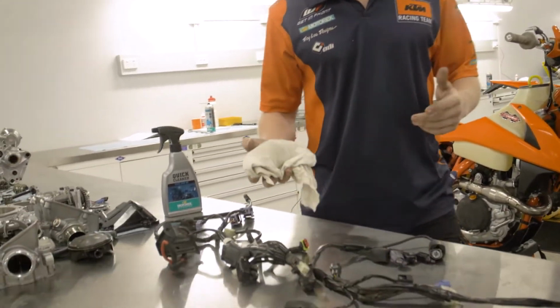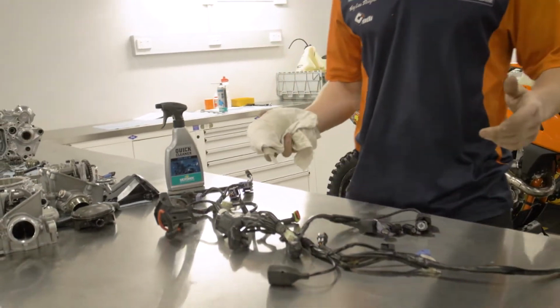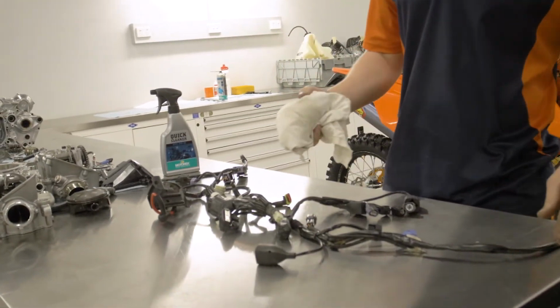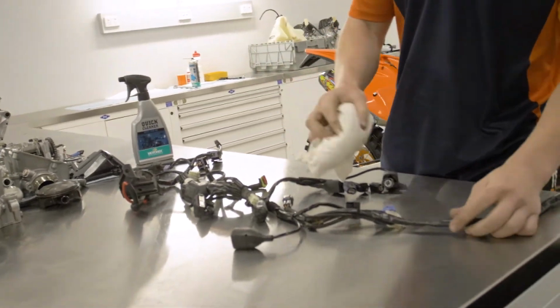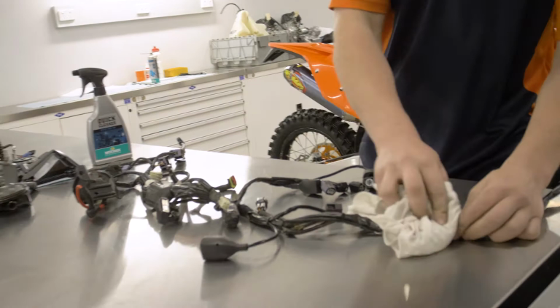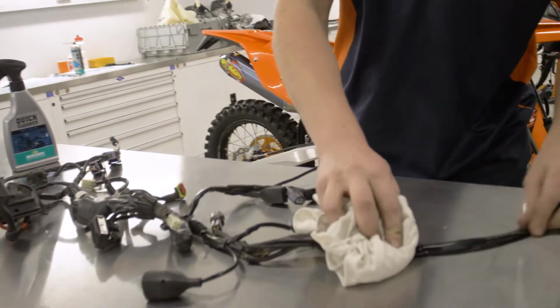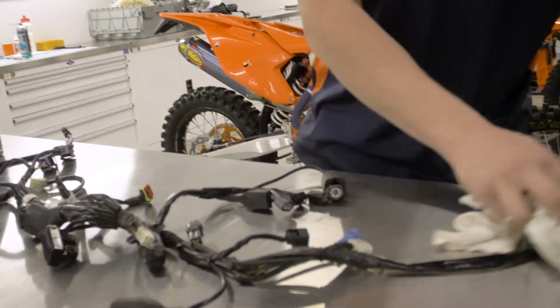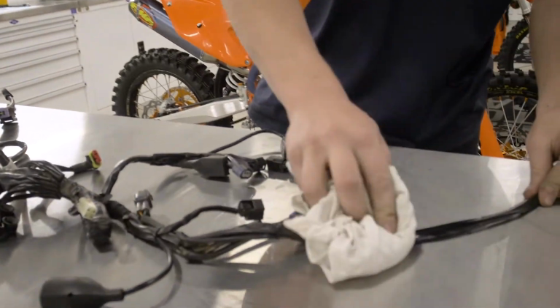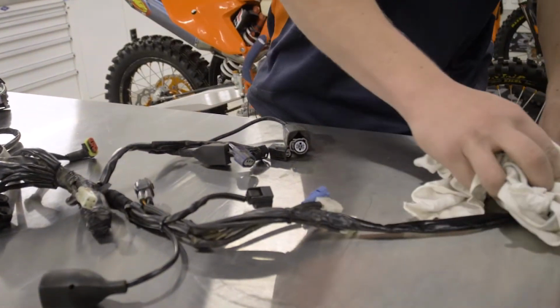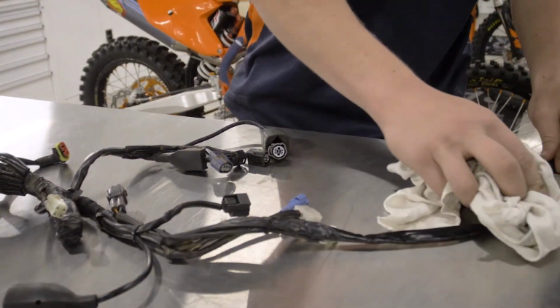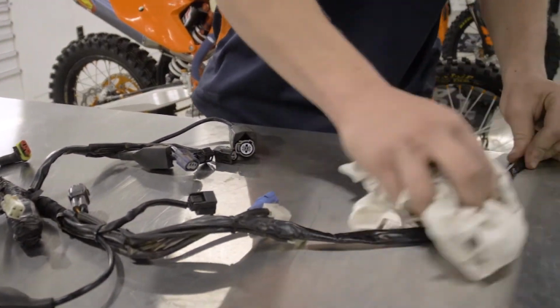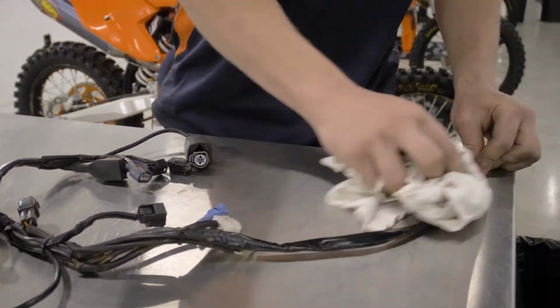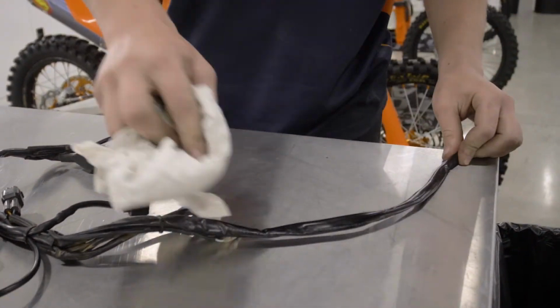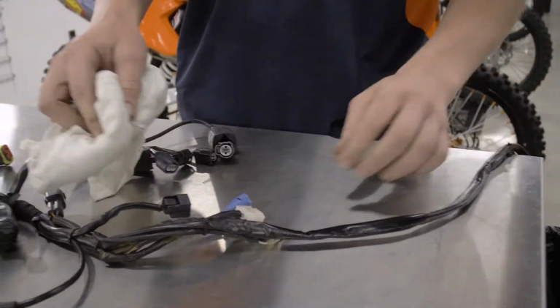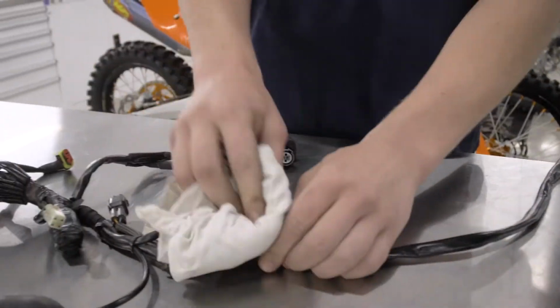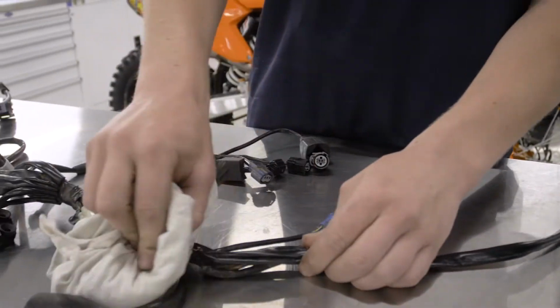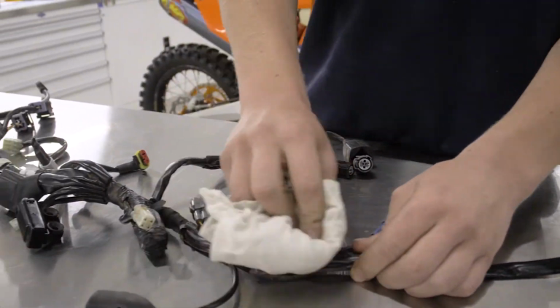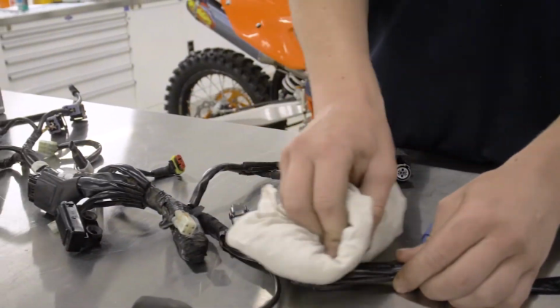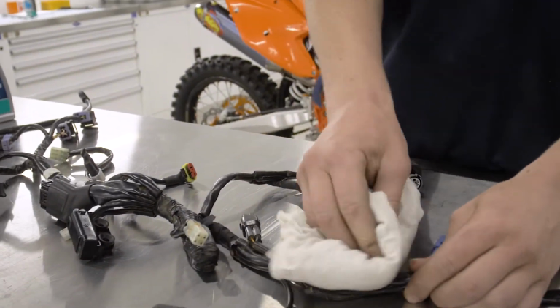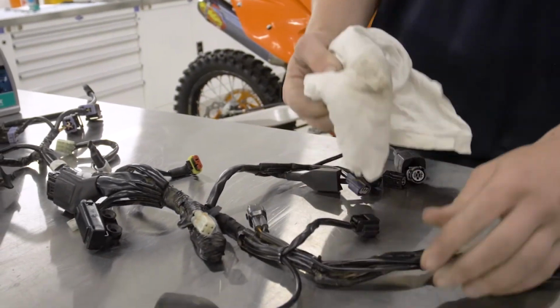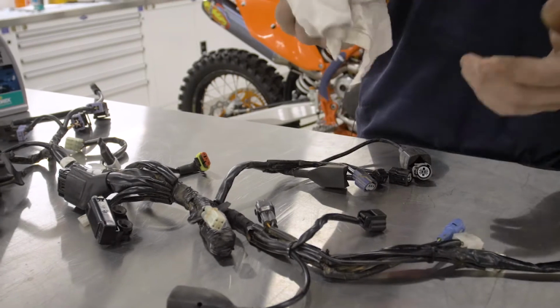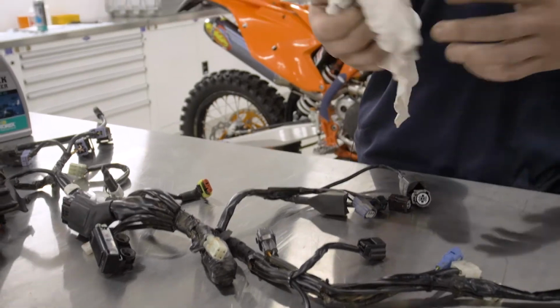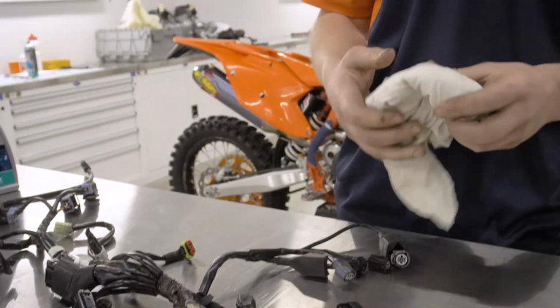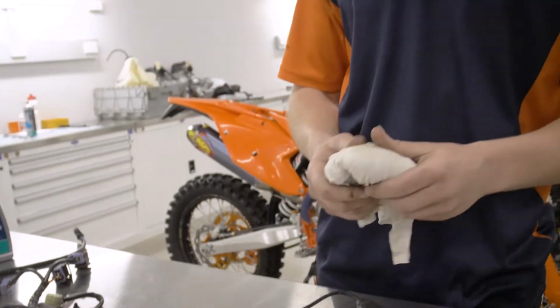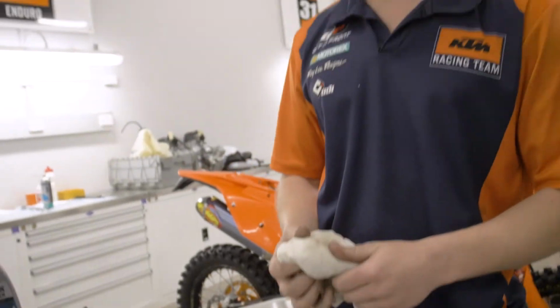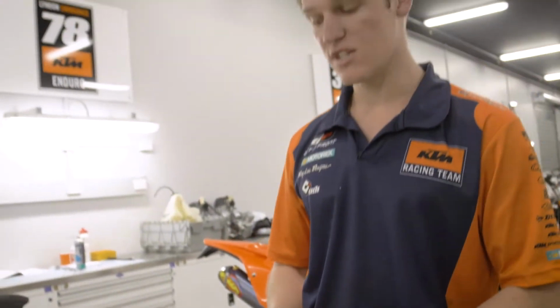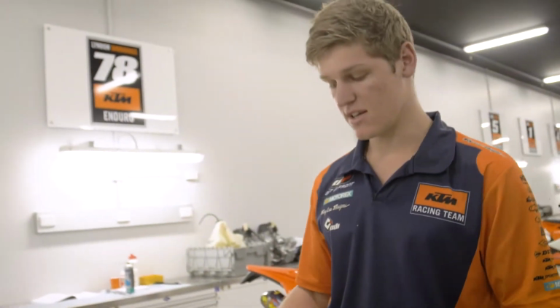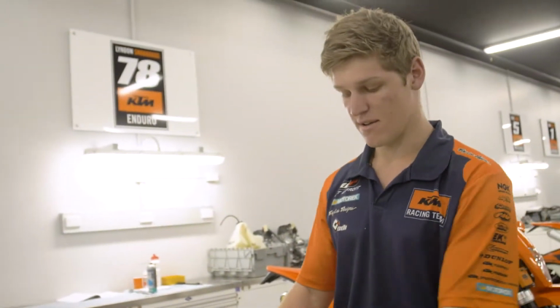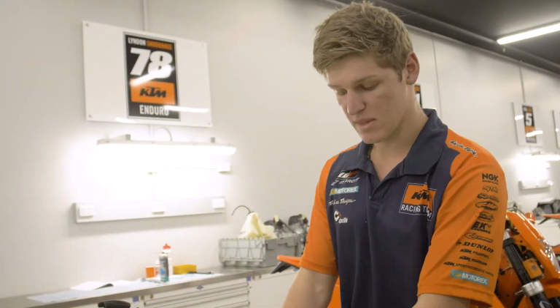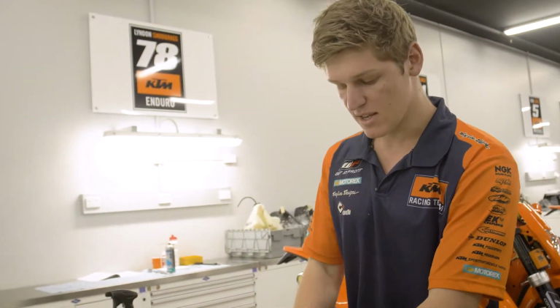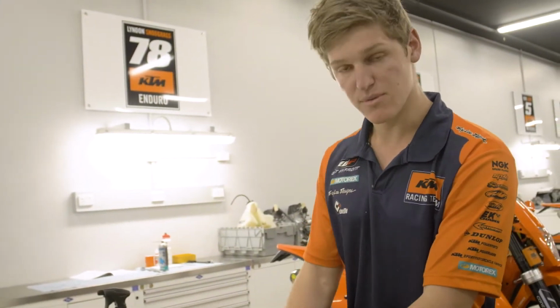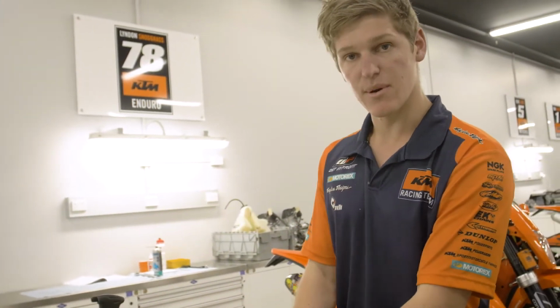Wiring harnesses, everything in between — it just gives everything a nice shine, cleans it really well because it's got a detergent agent in it, and works really, really well.